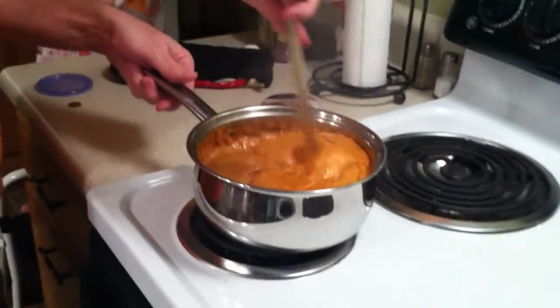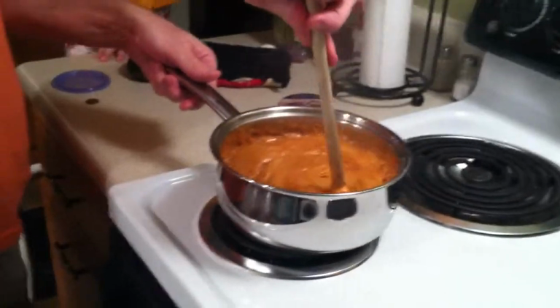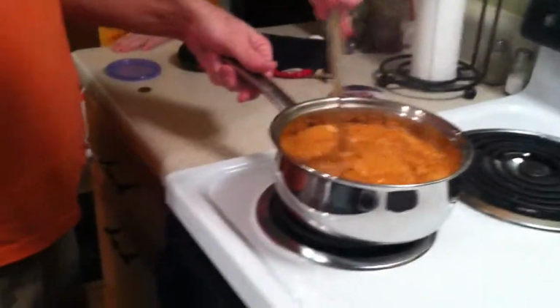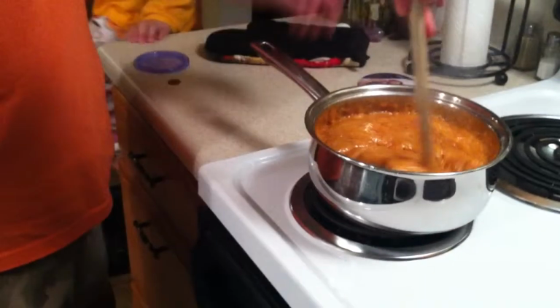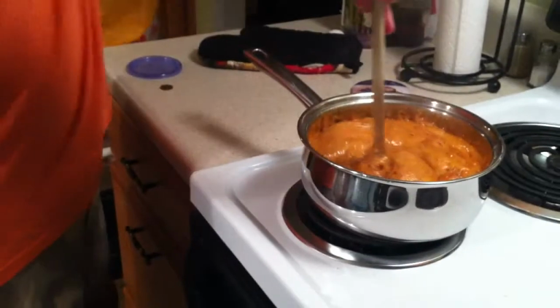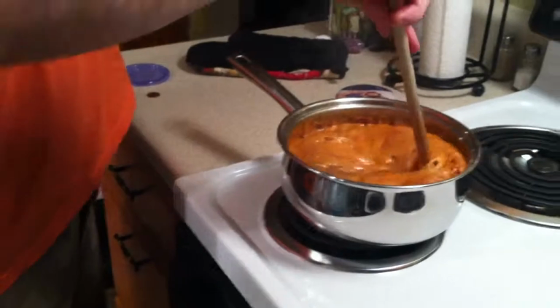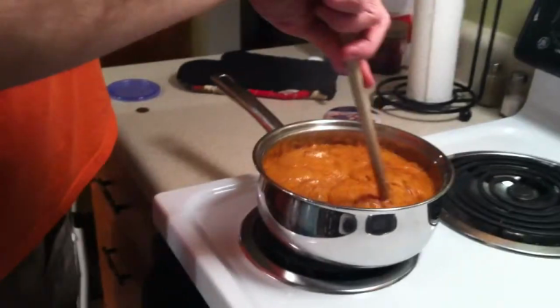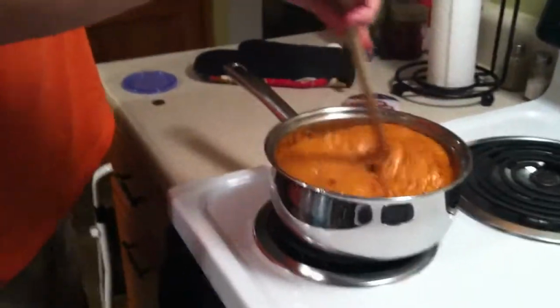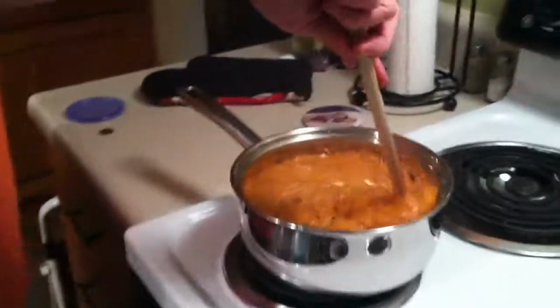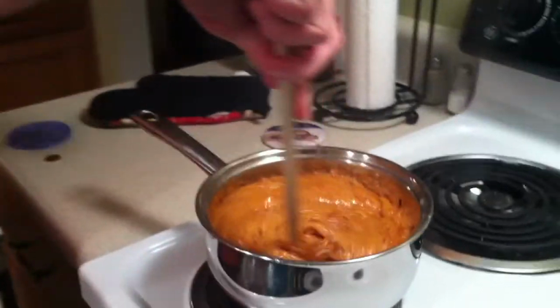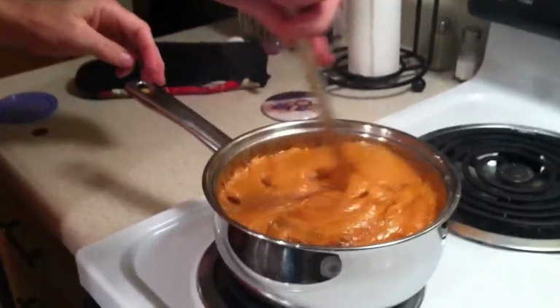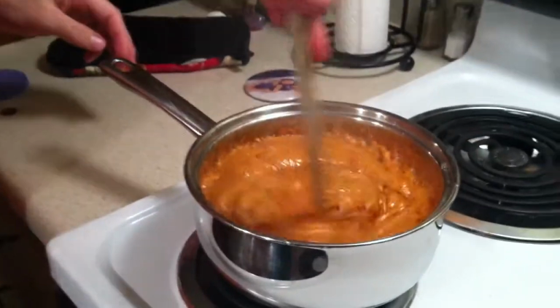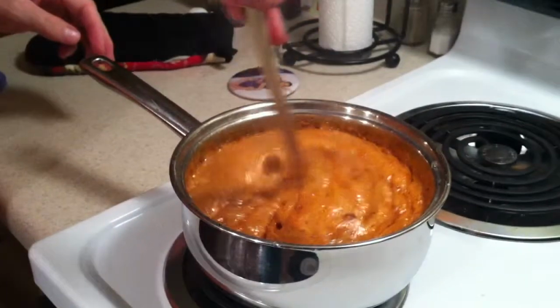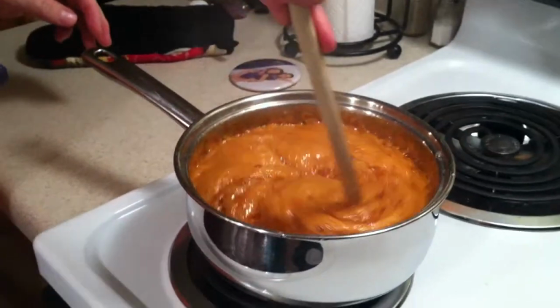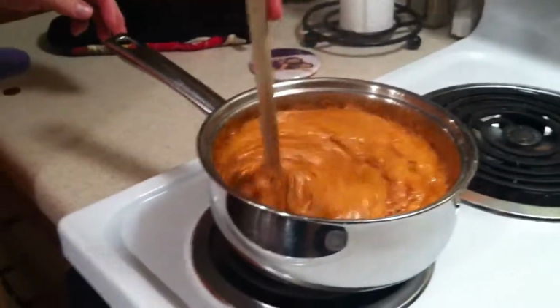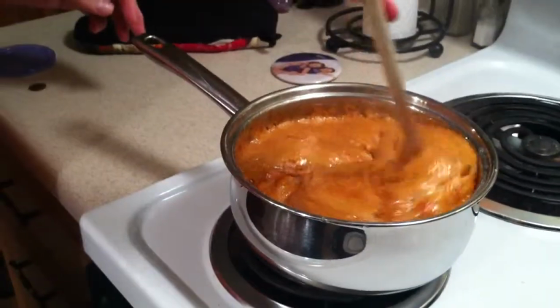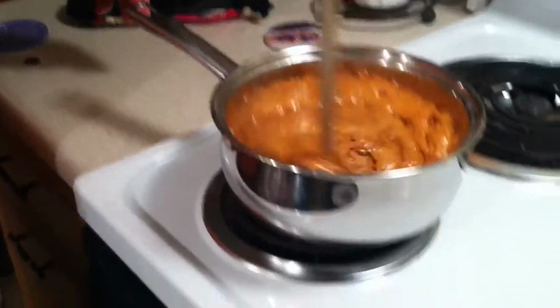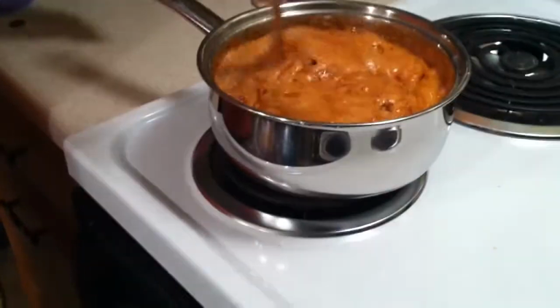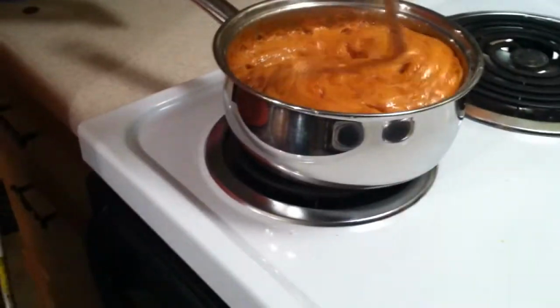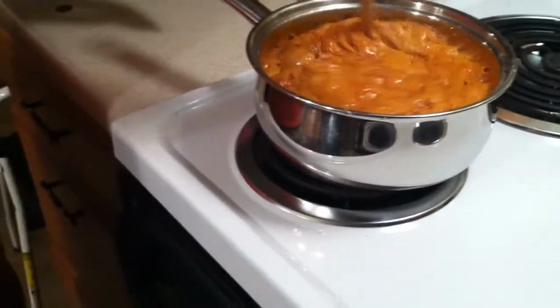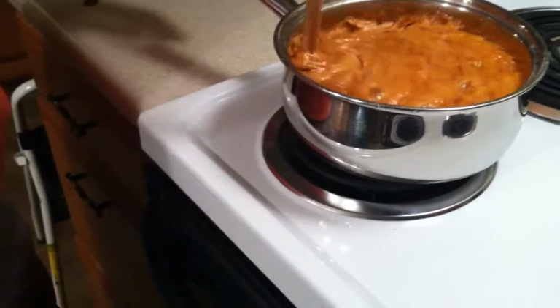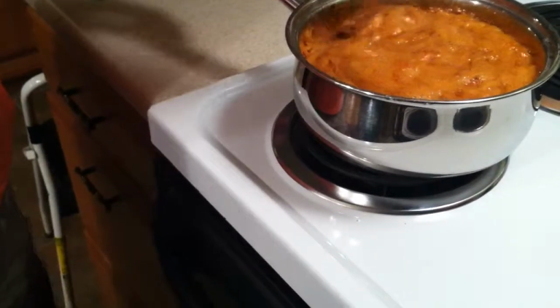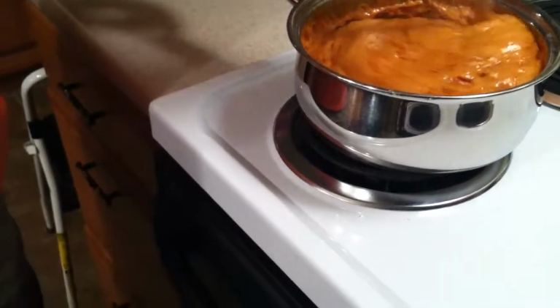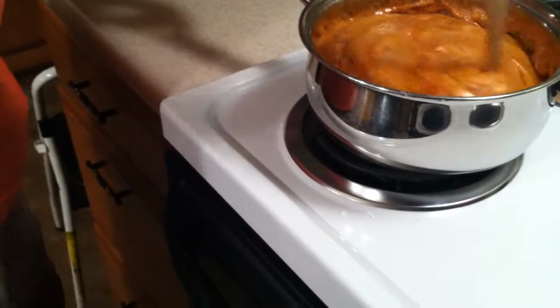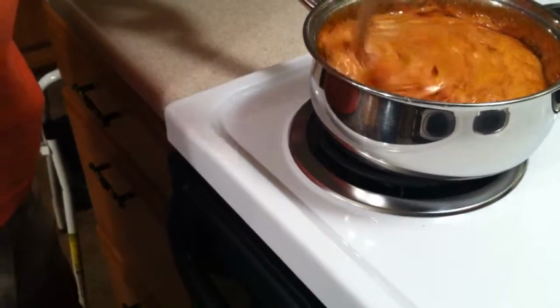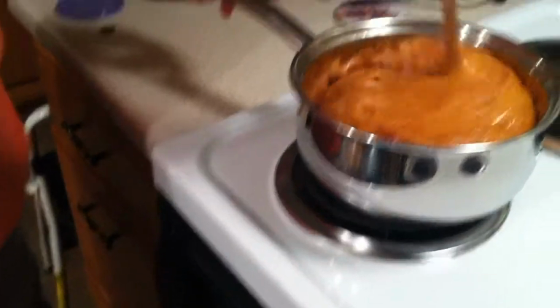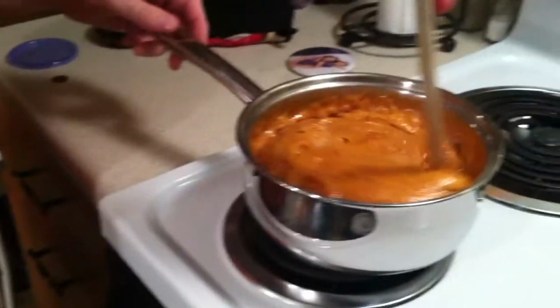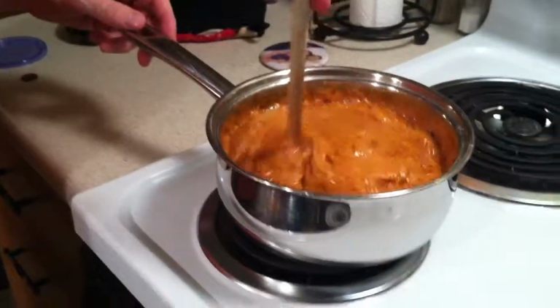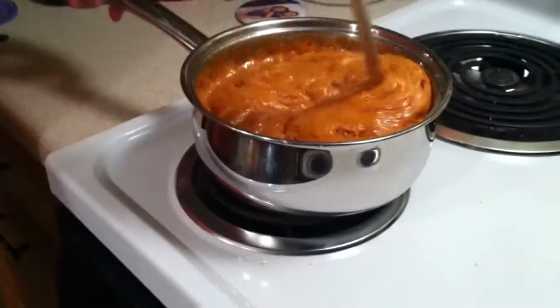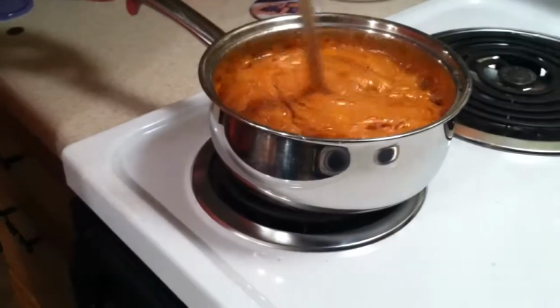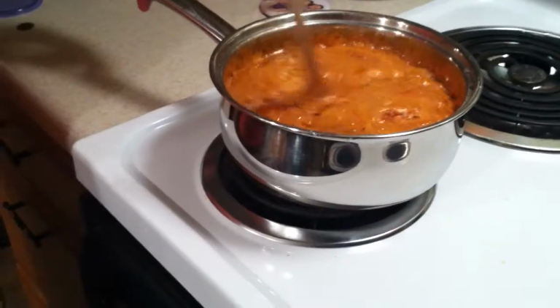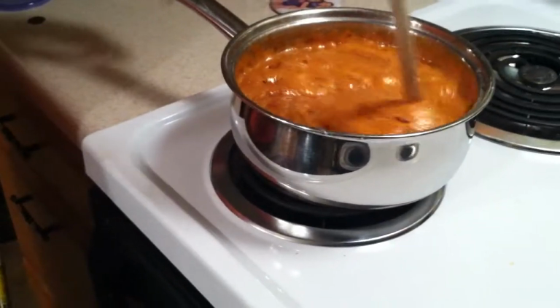And then... How thick is it, Daddy? Is it burning? I think it is burning. Uh-oh. That's okay.